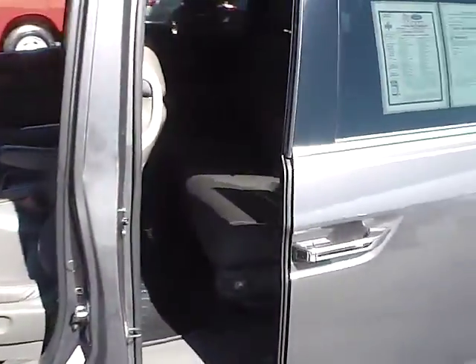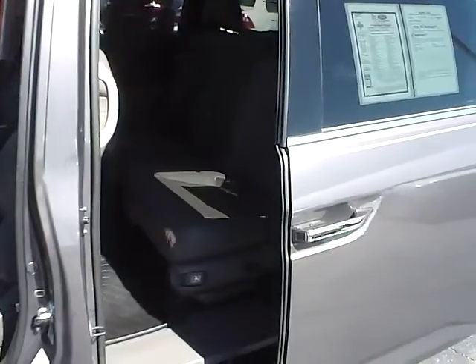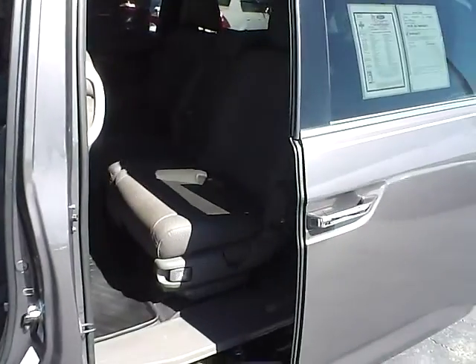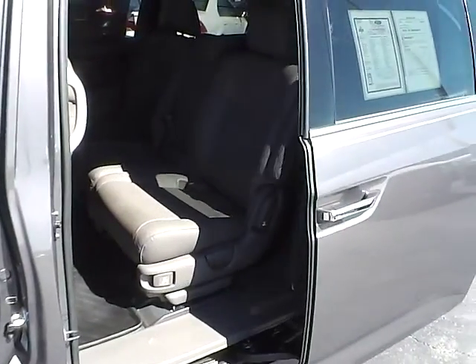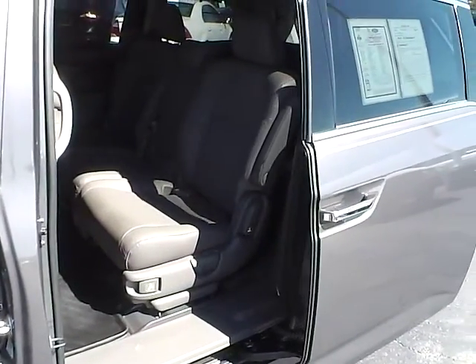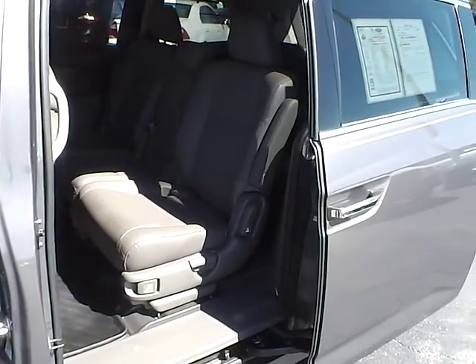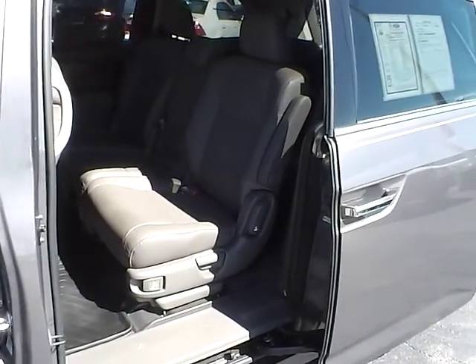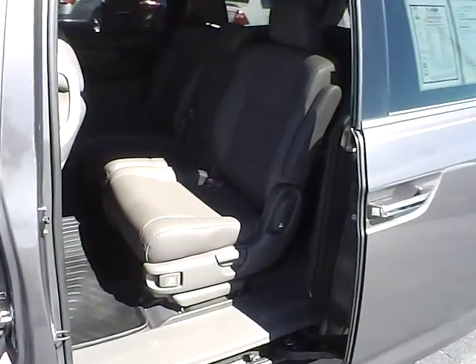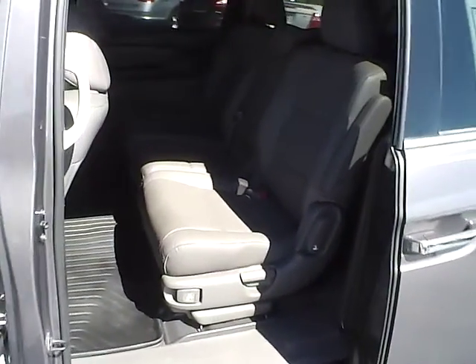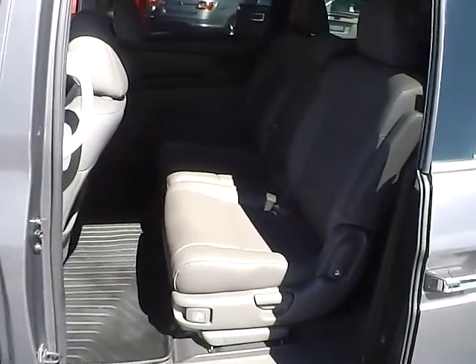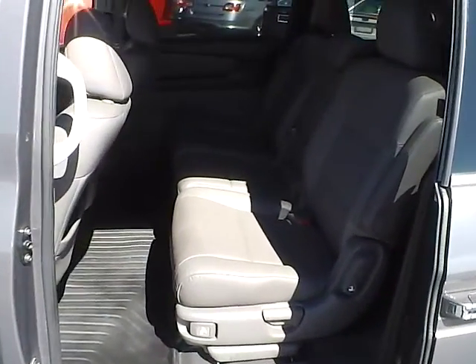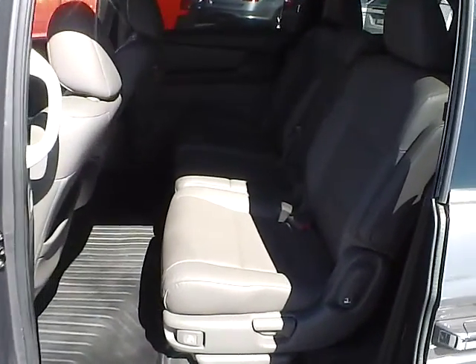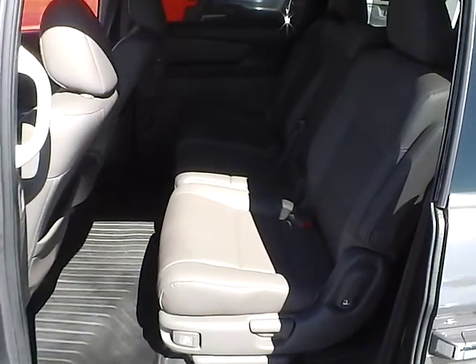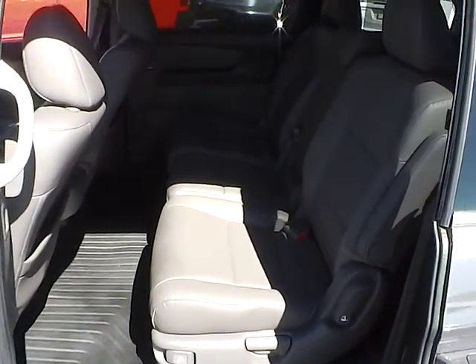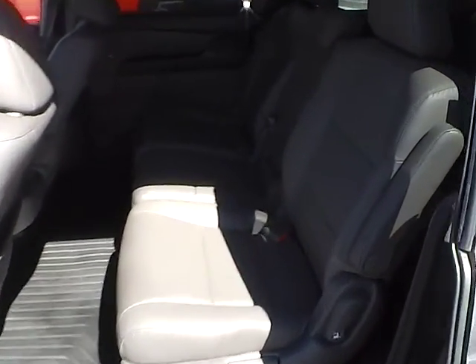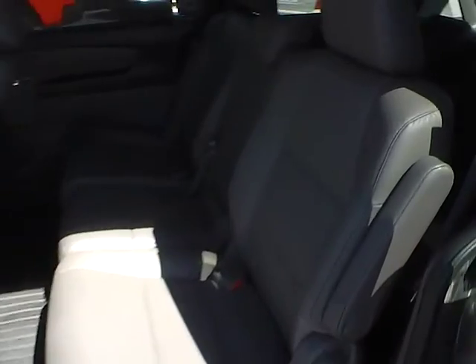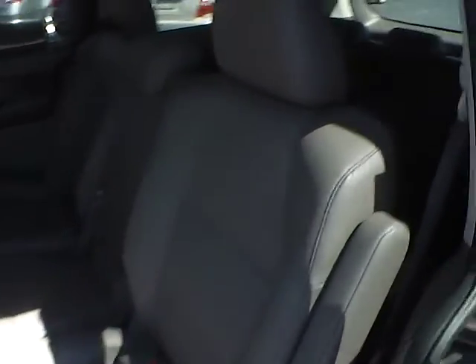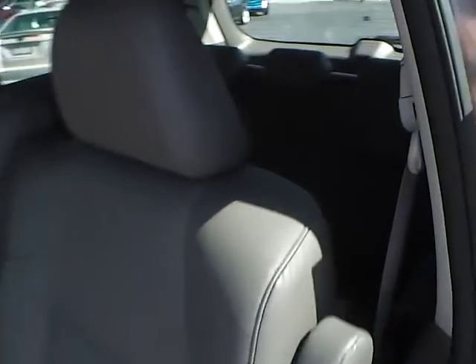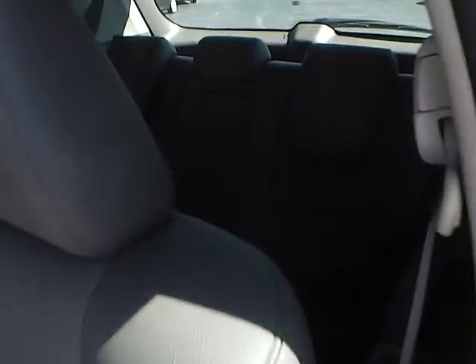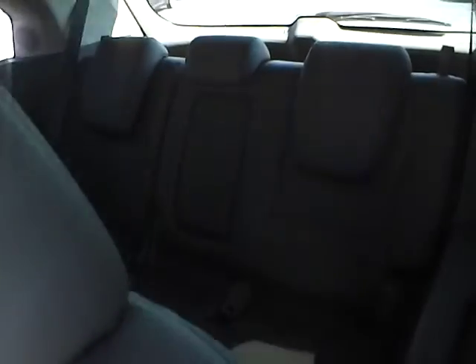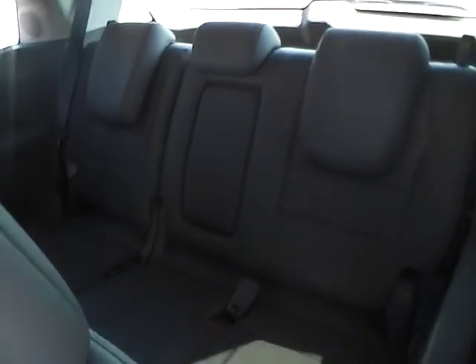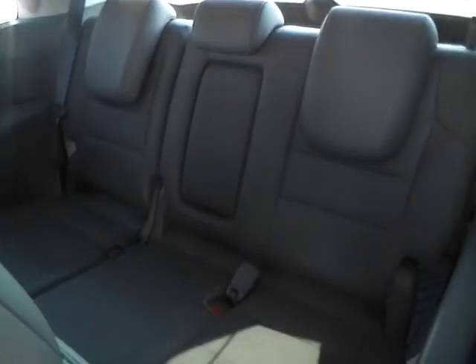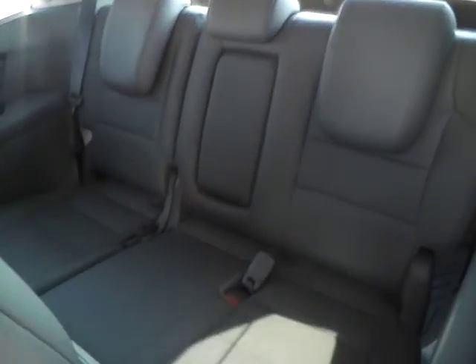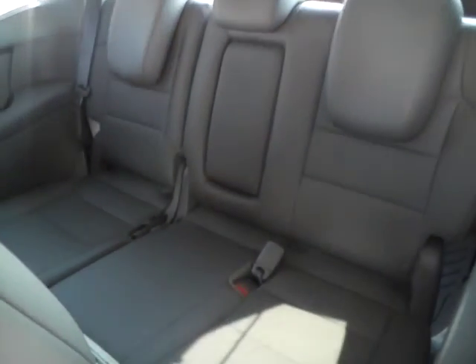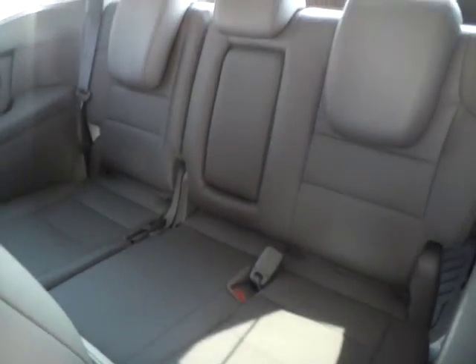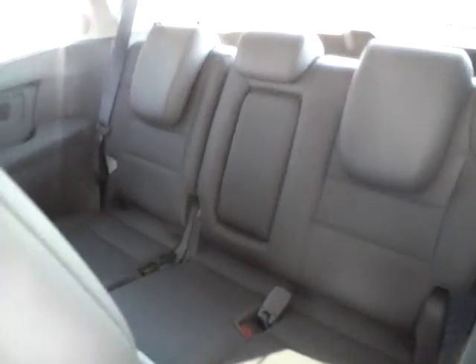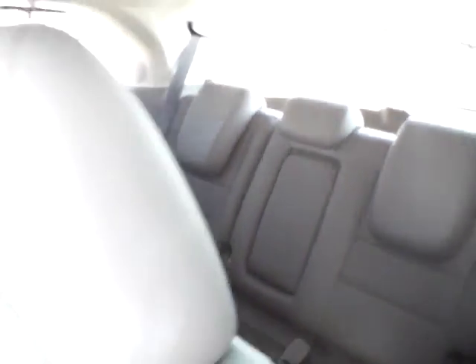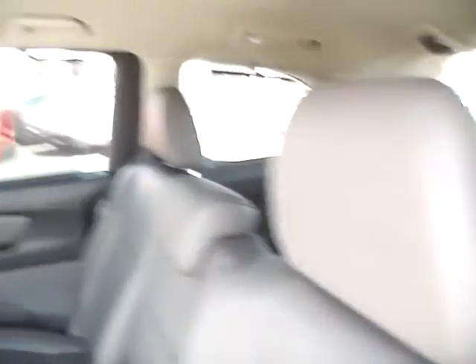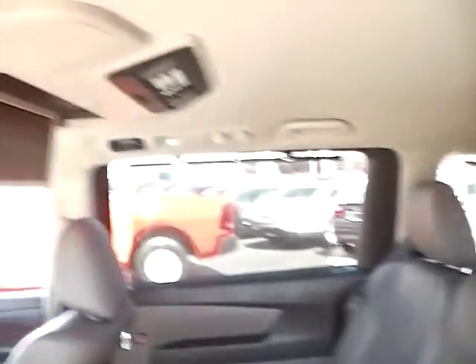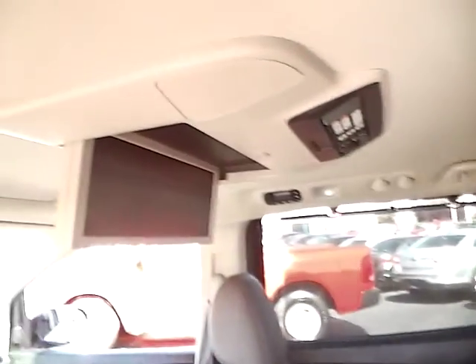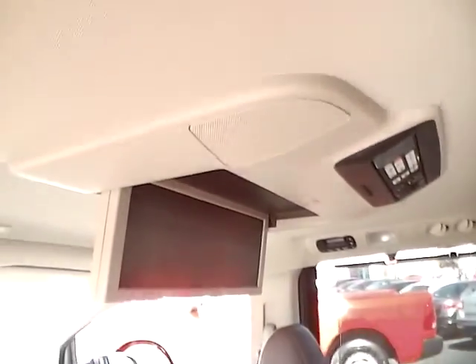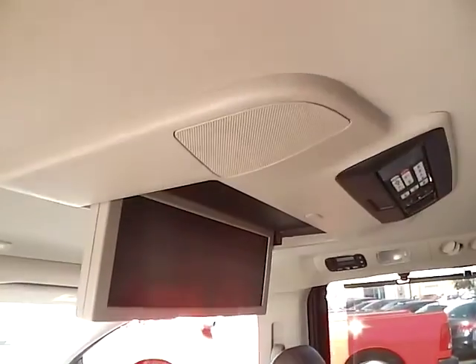Power sliding doors. Folding rear seats. Third row seat. Entertainment system.